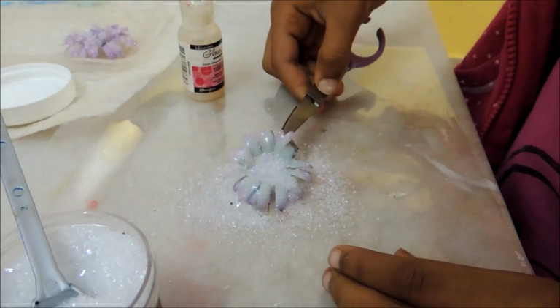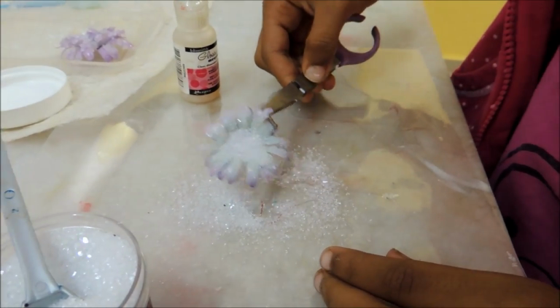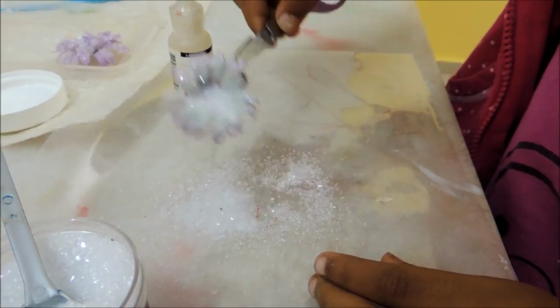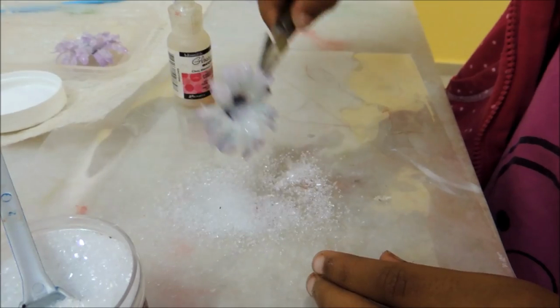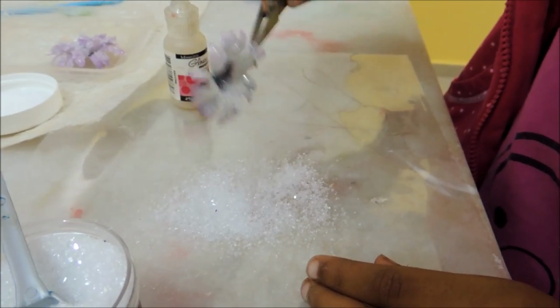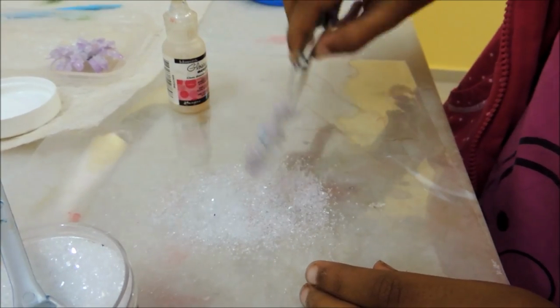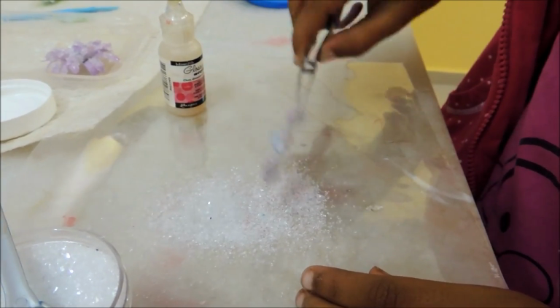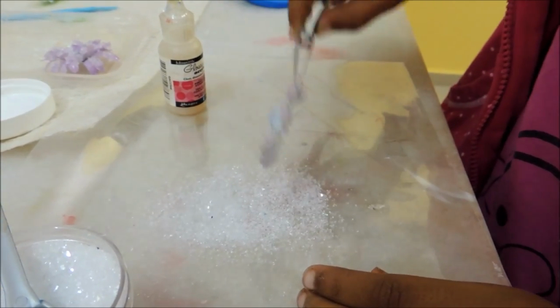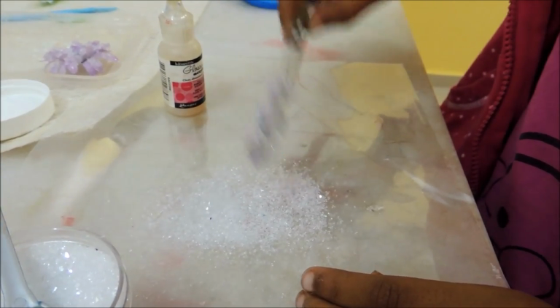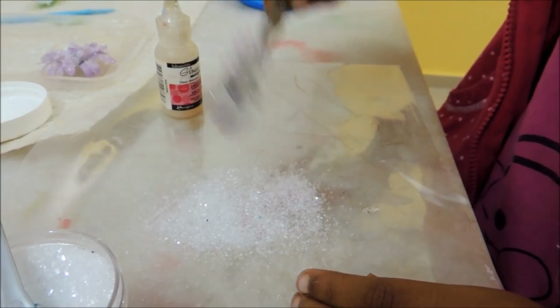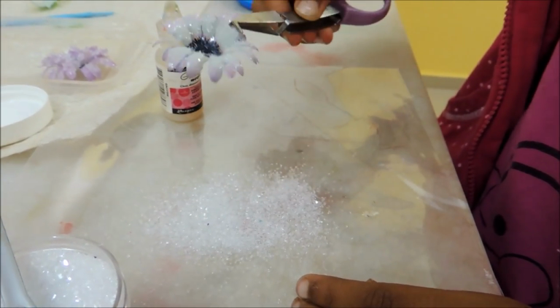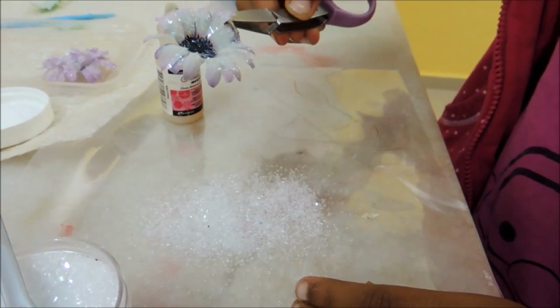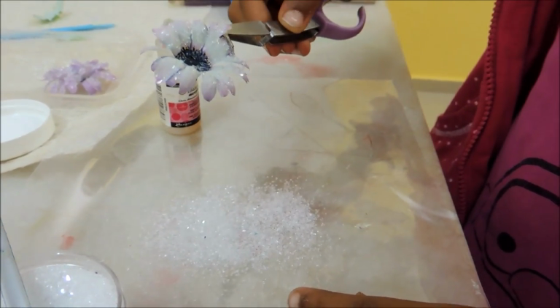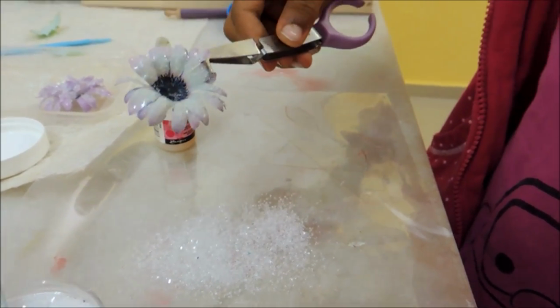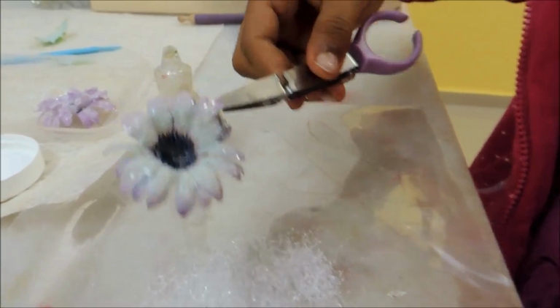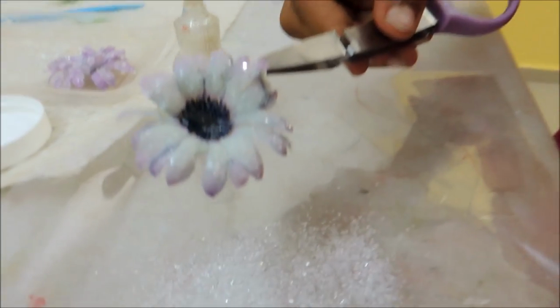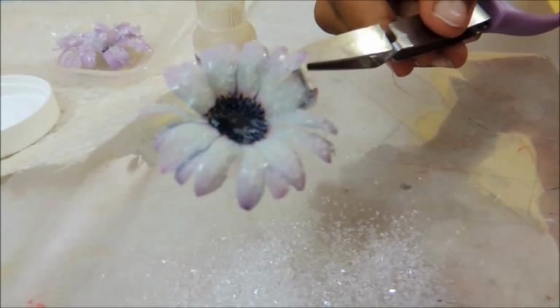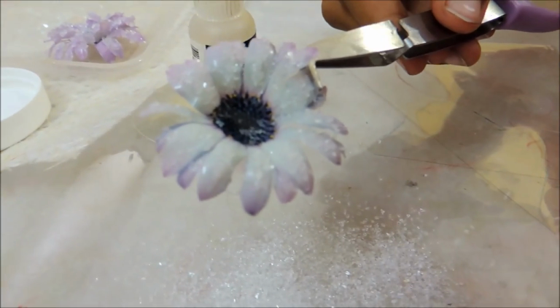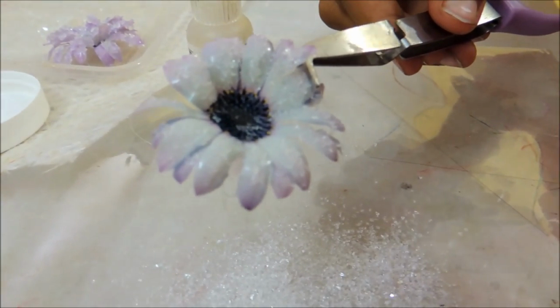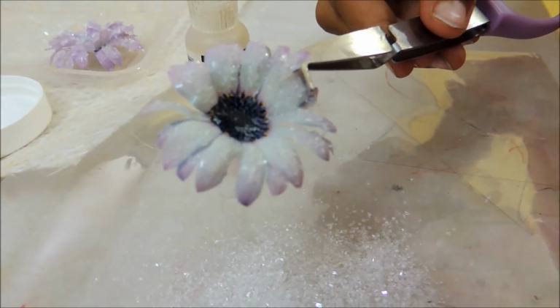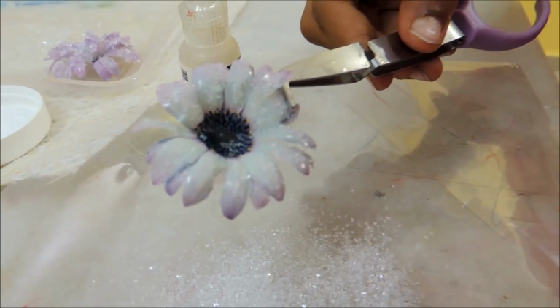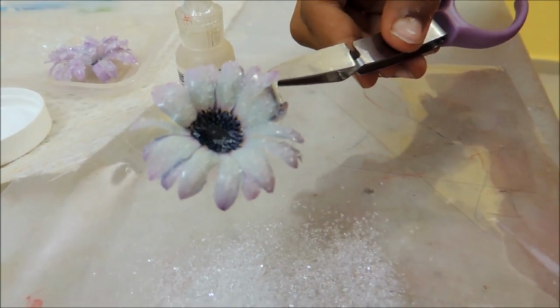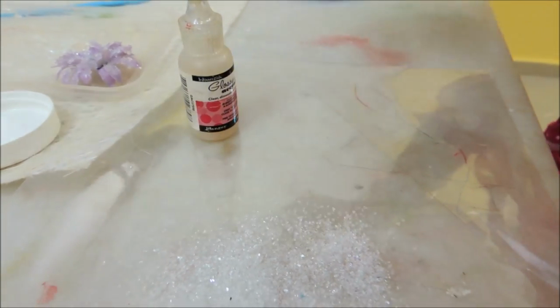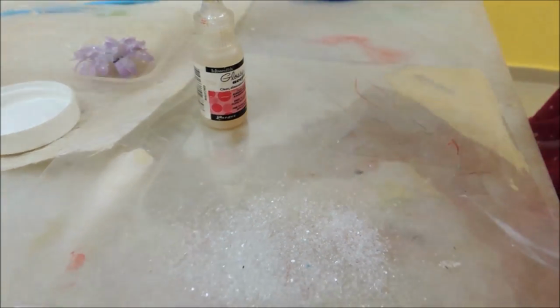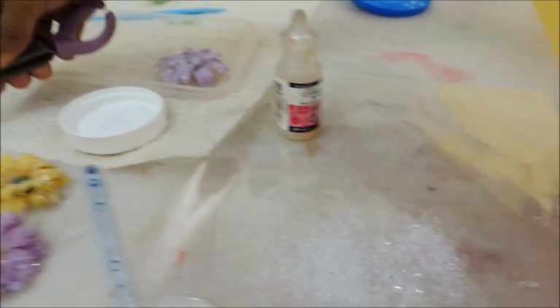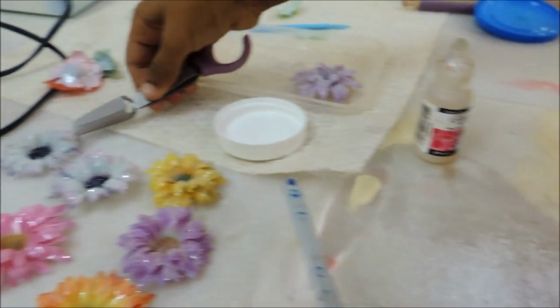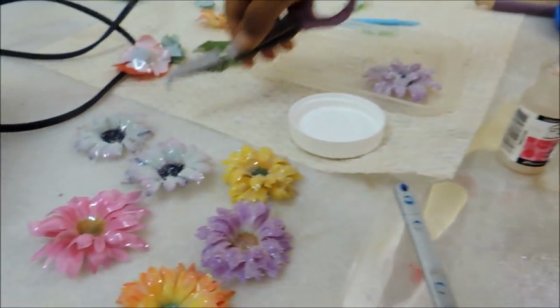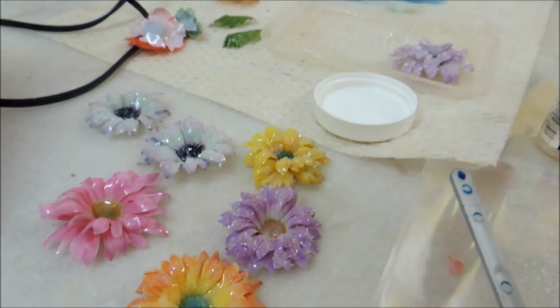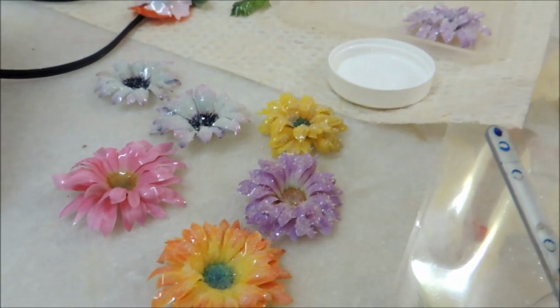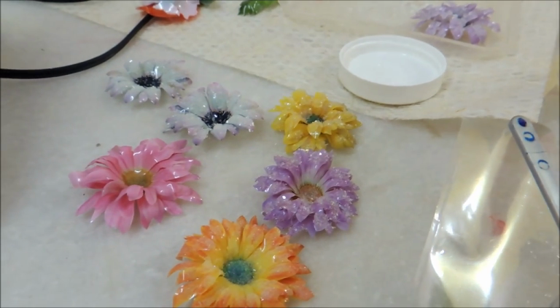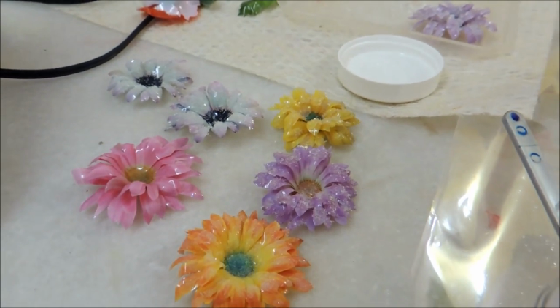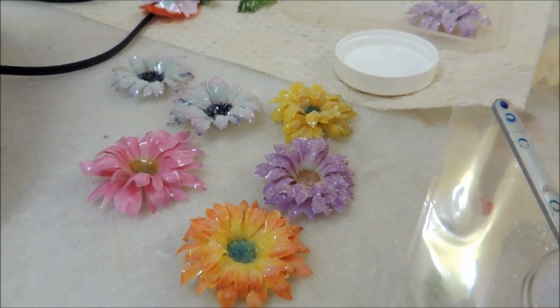Then take the excess away, shake the excess off and leave it to dry. Let's take a look at the flower.